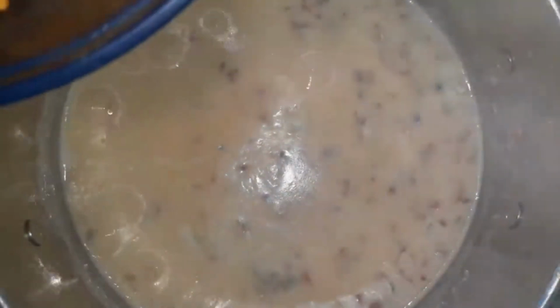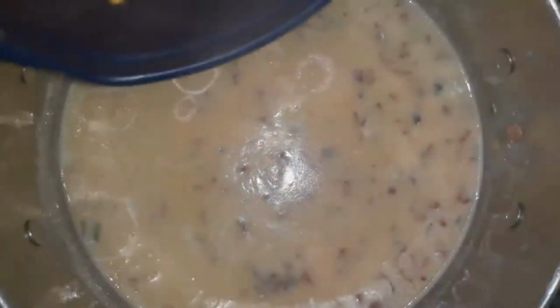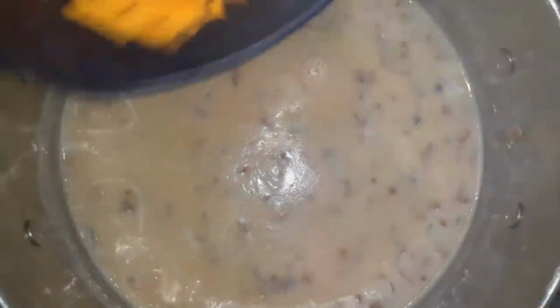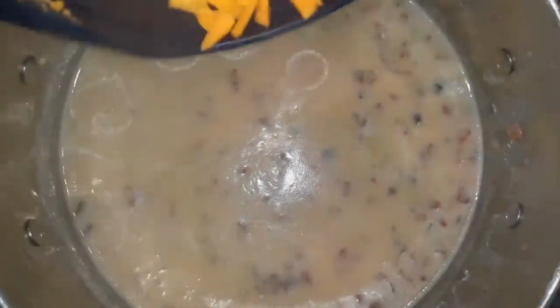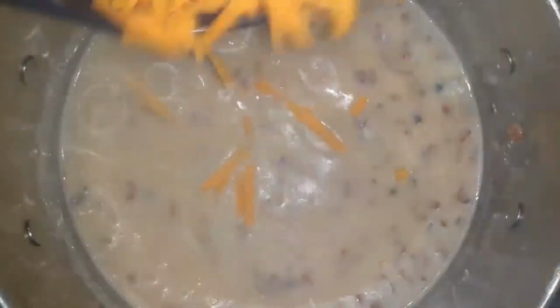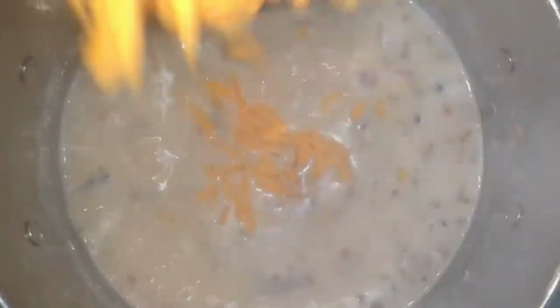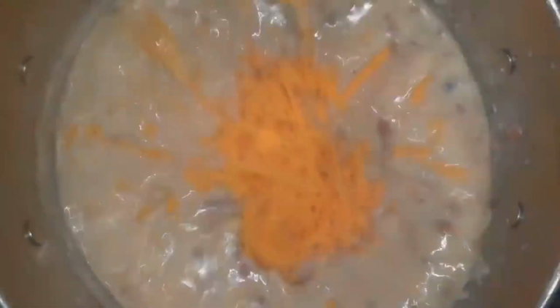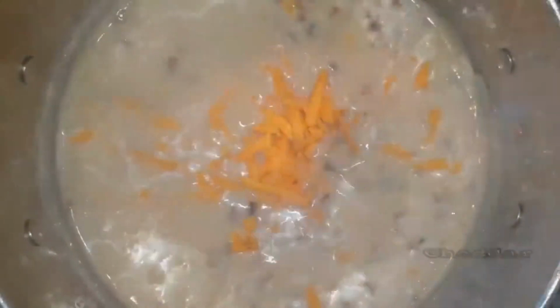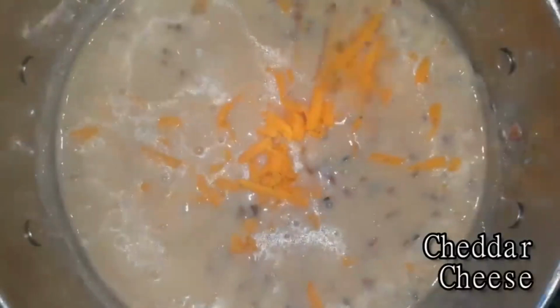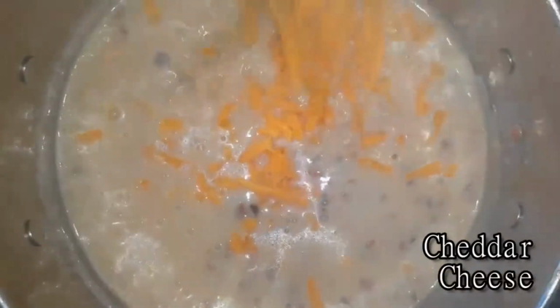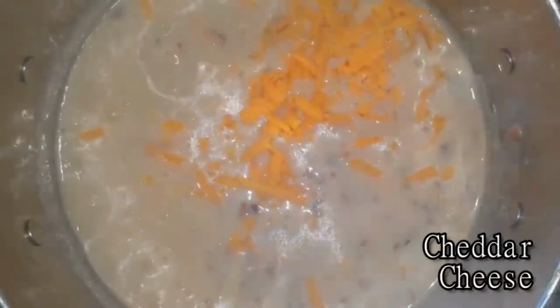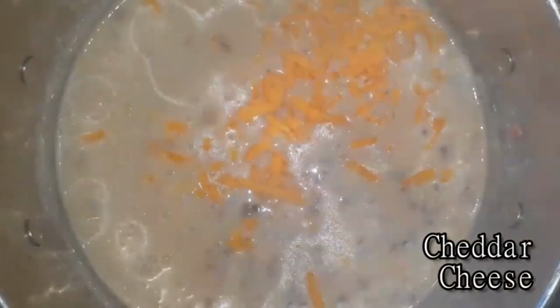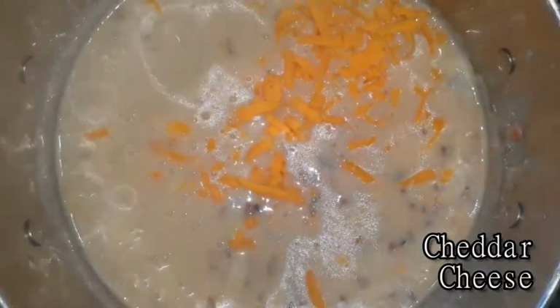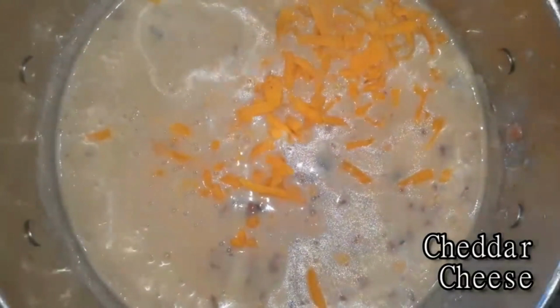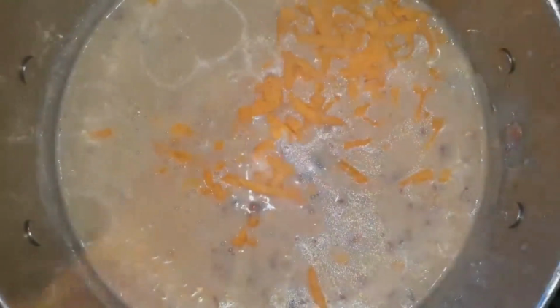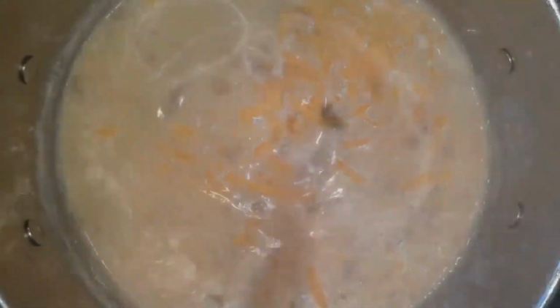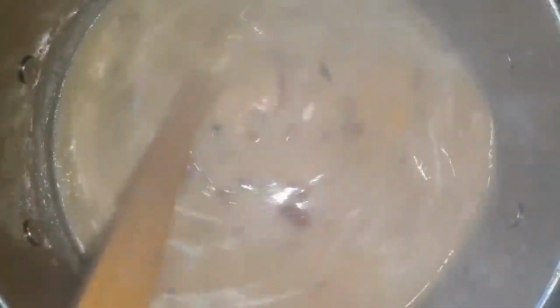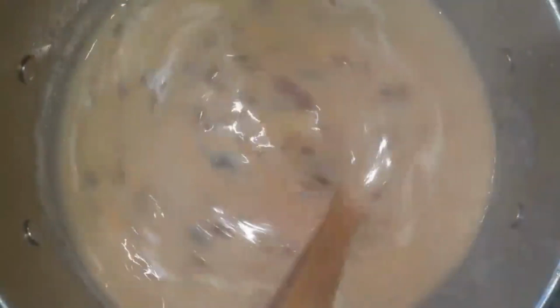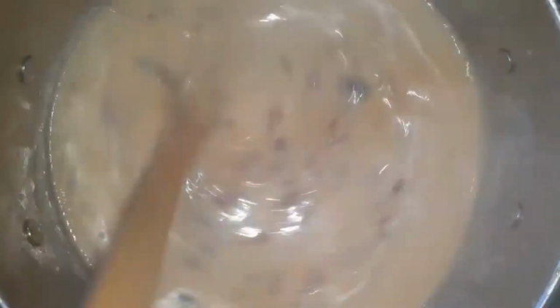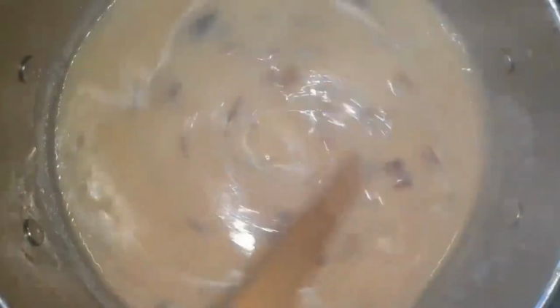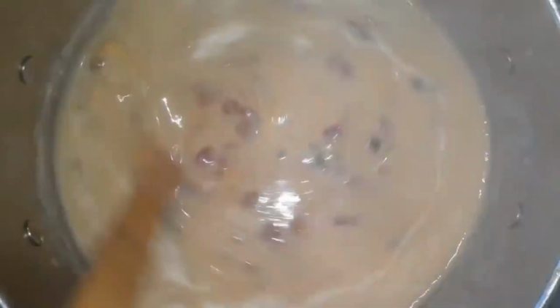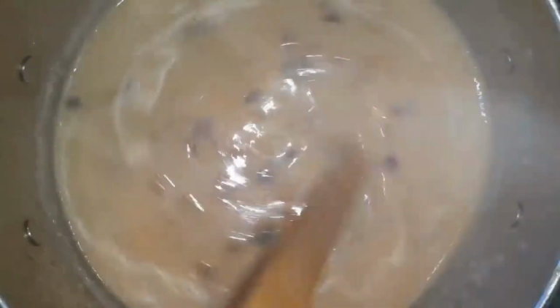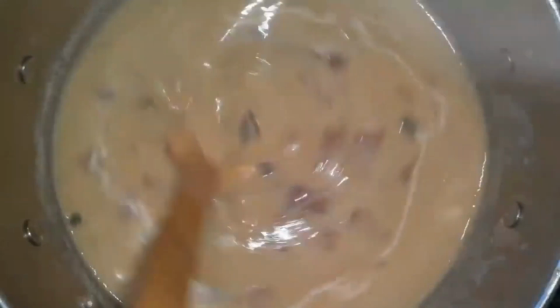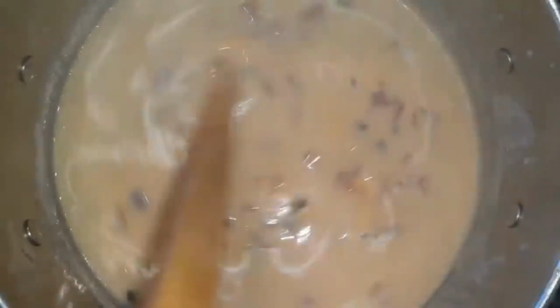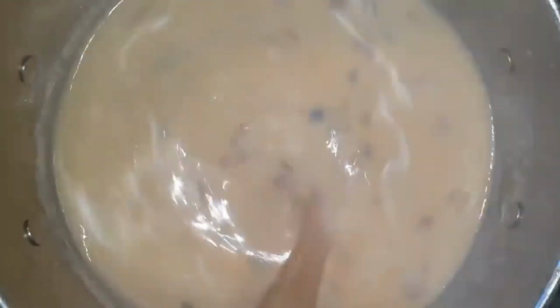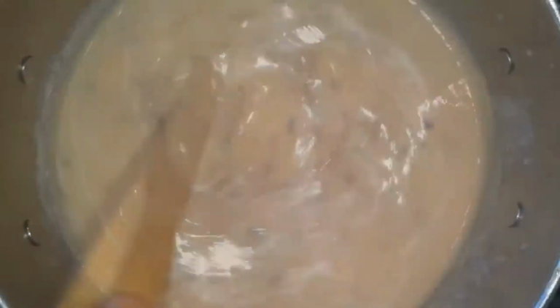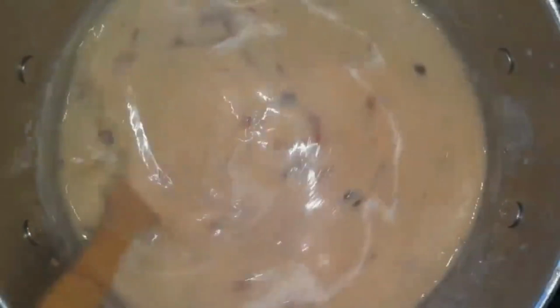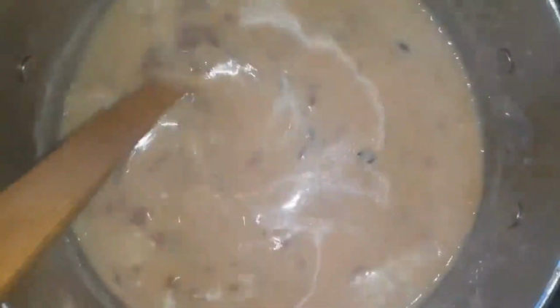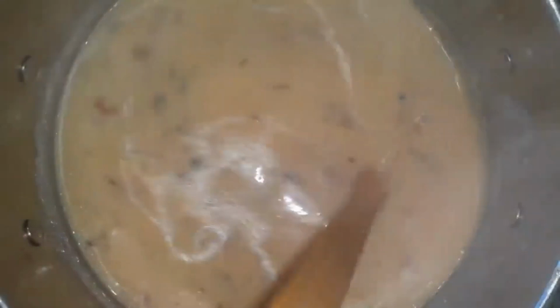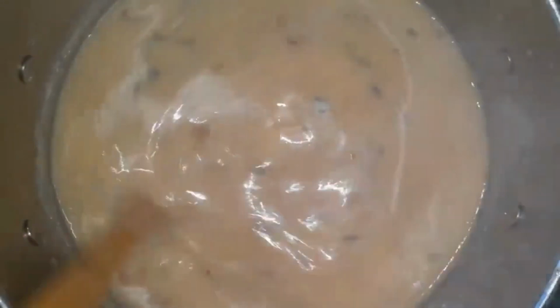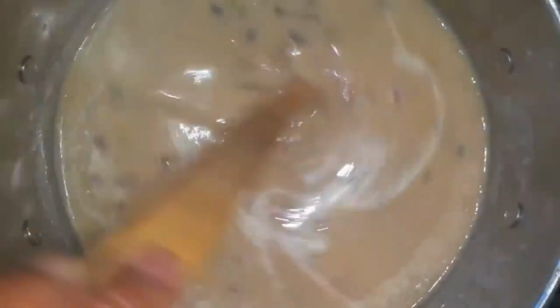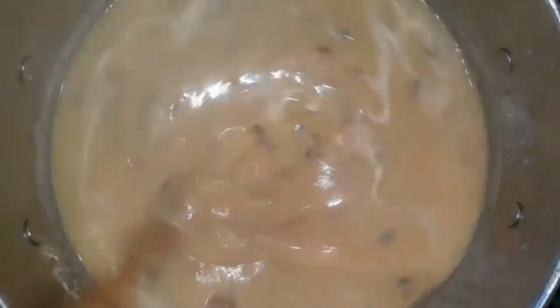Once it comes to a boil, go ahead, take it off the heat, and add your cheese. Here I just use some freshly grated cheddar cheese — stir that all together, and remember, take it off the heat.